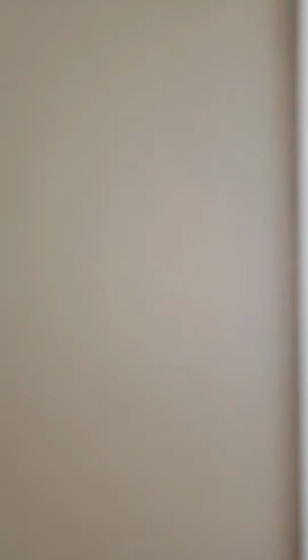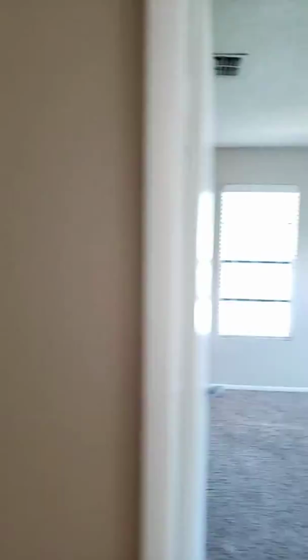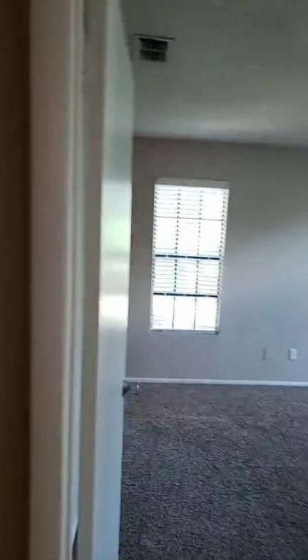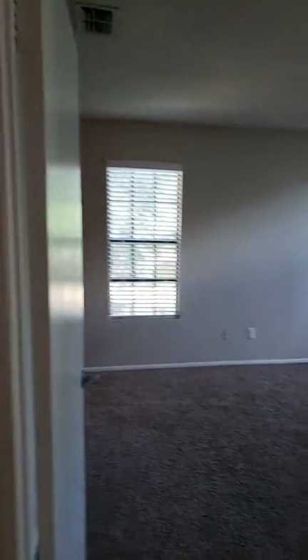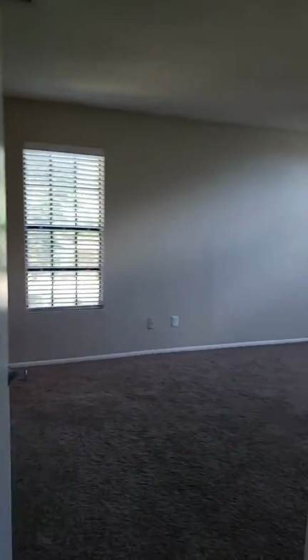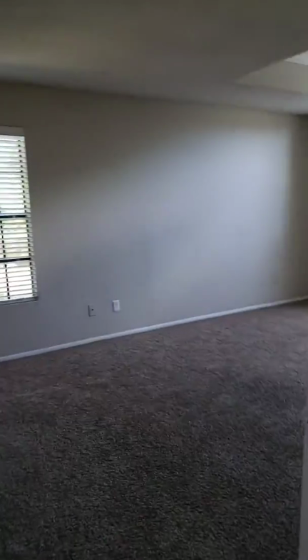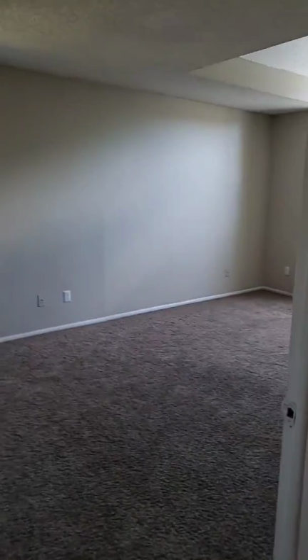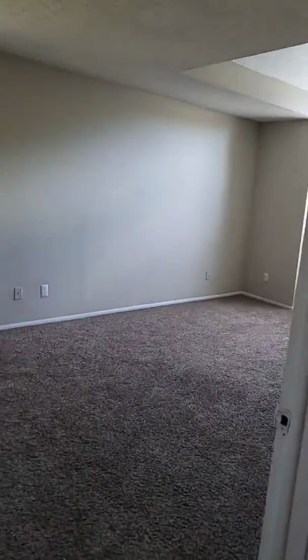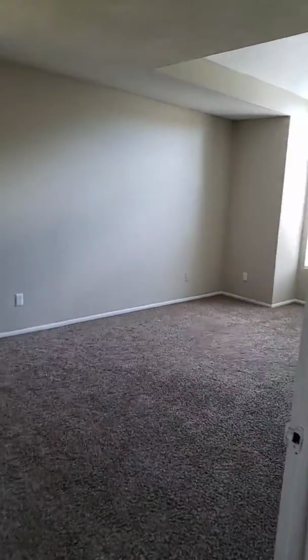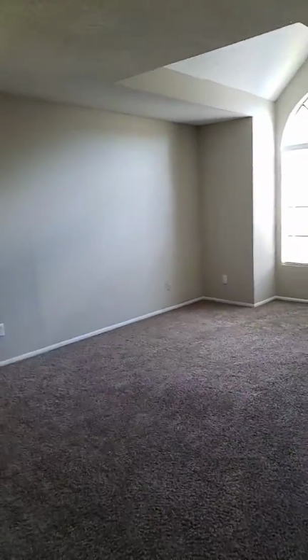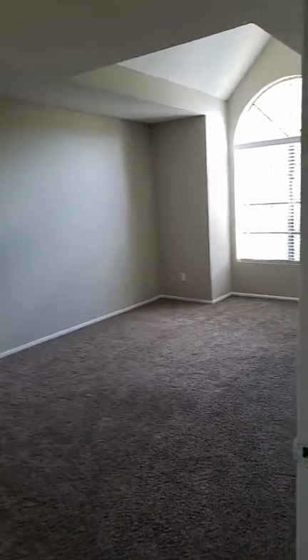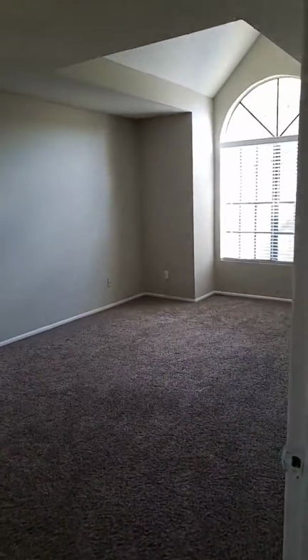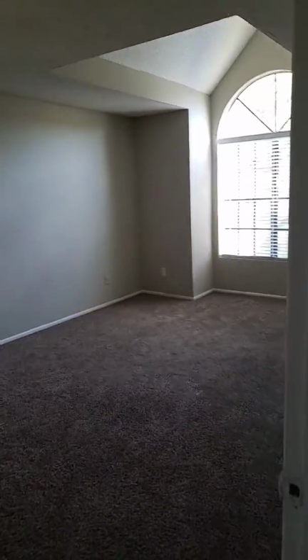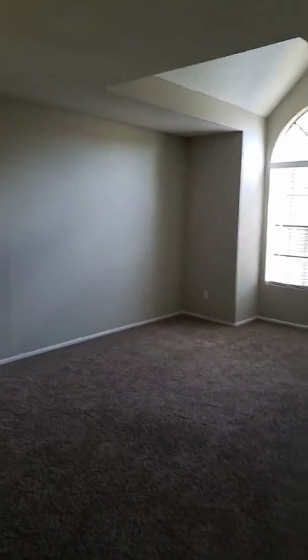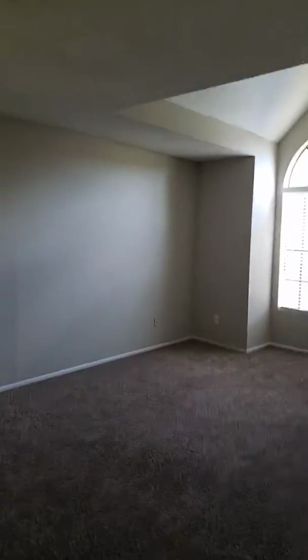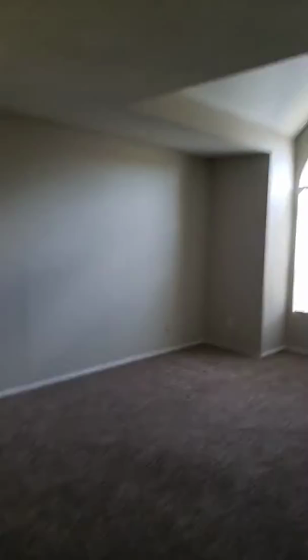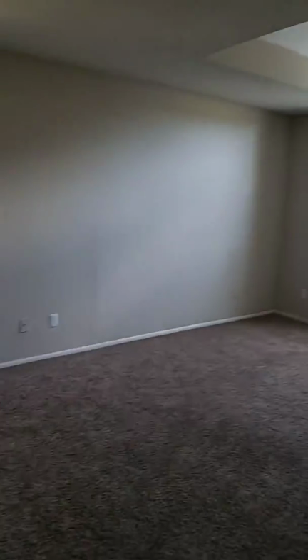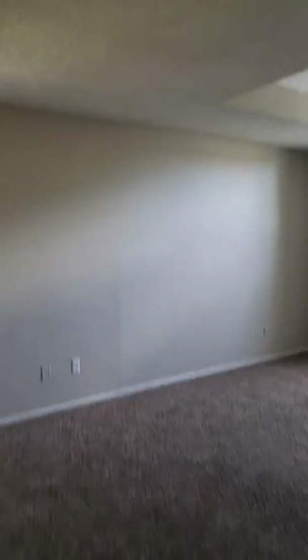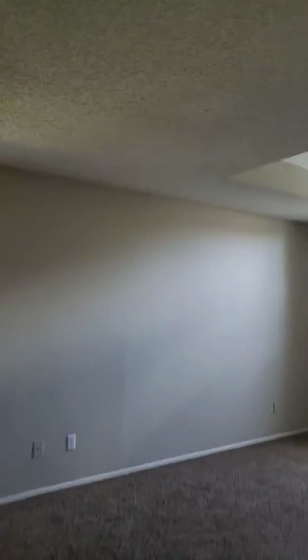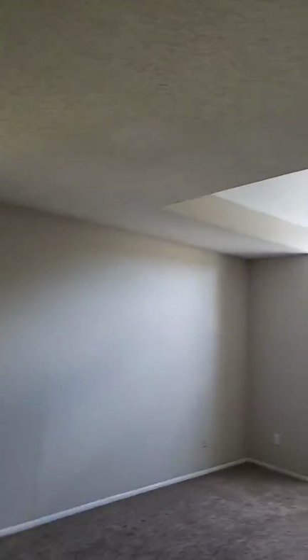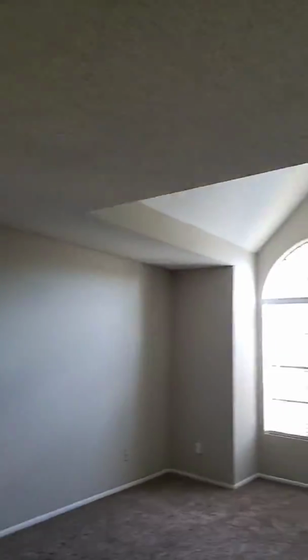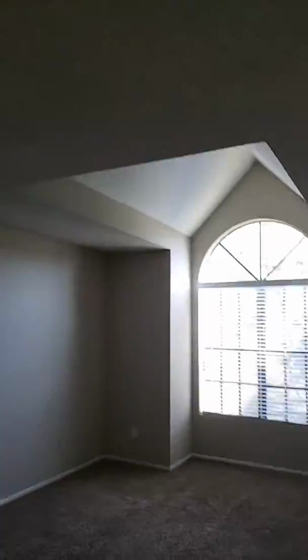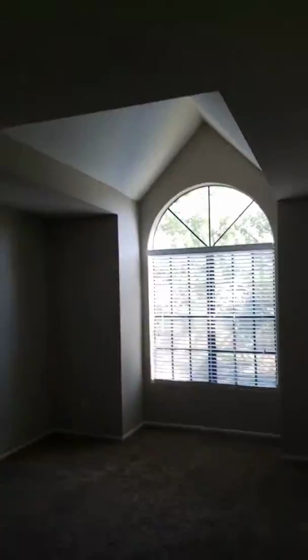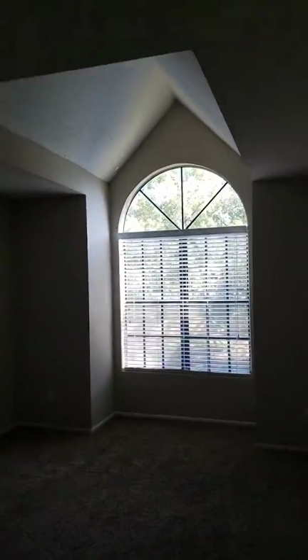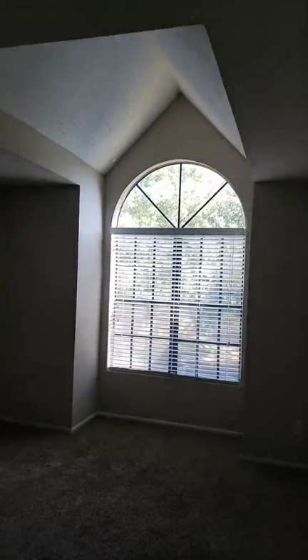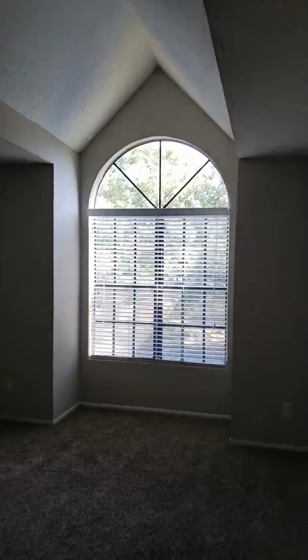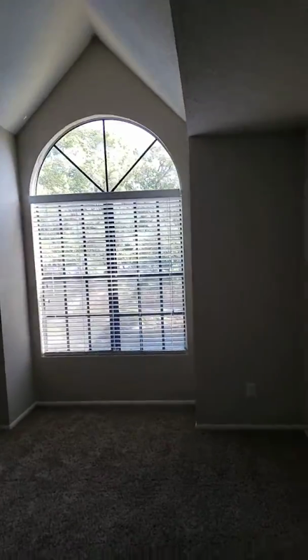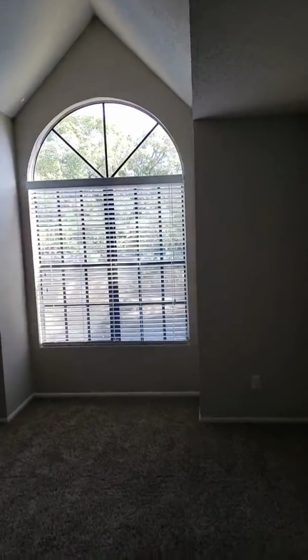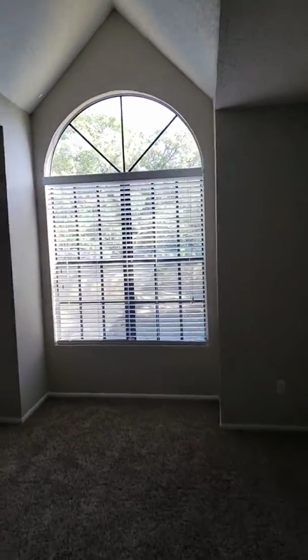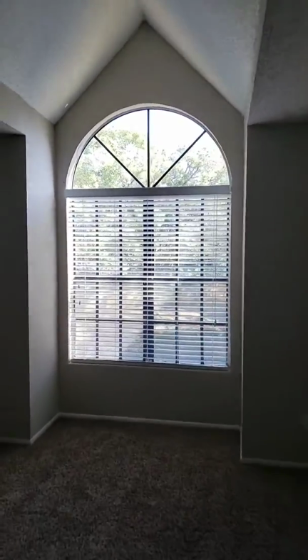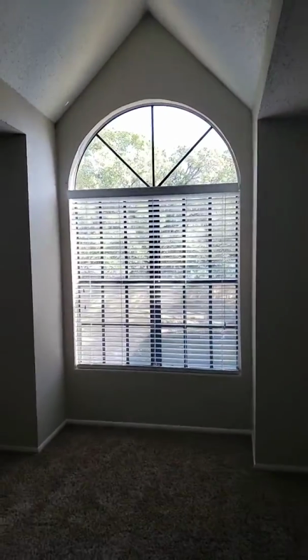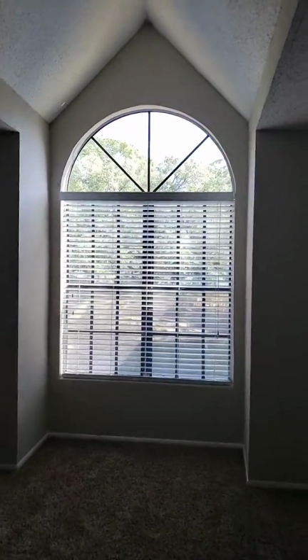This is the master bedroom — humongous, high ceilings, beautiful views, gorgeous windows.